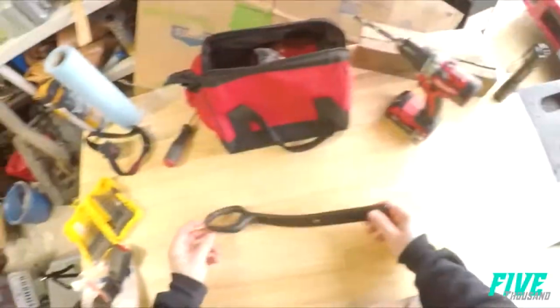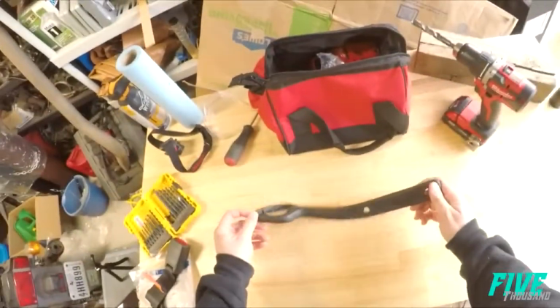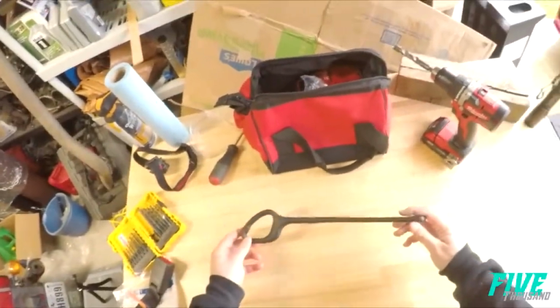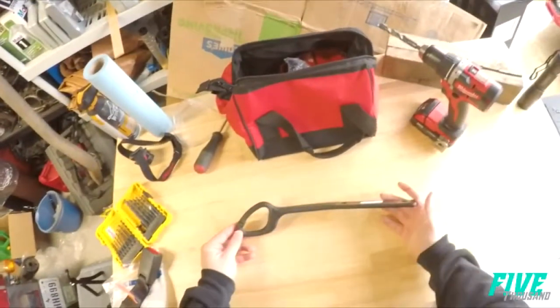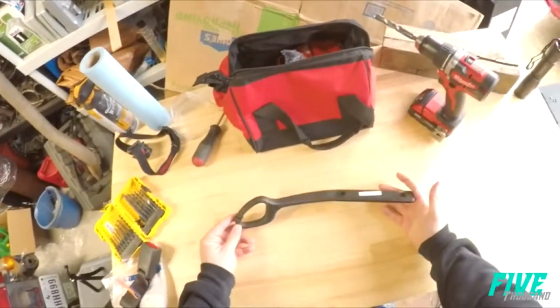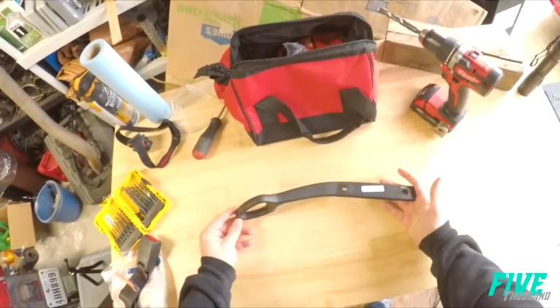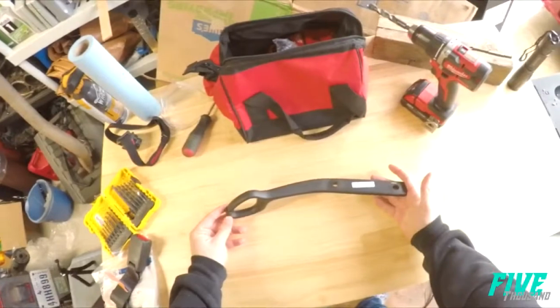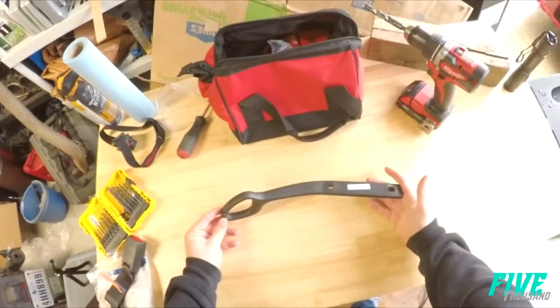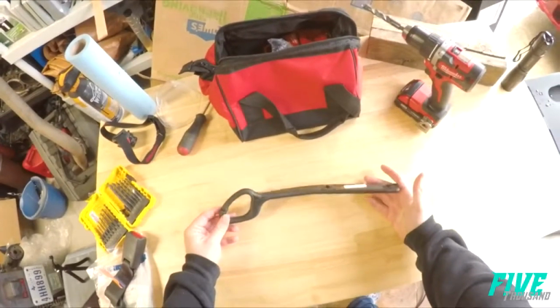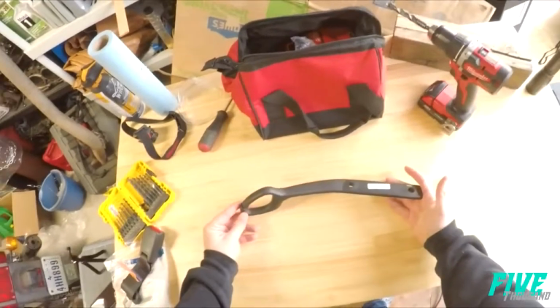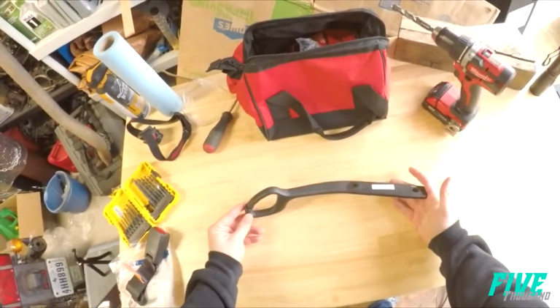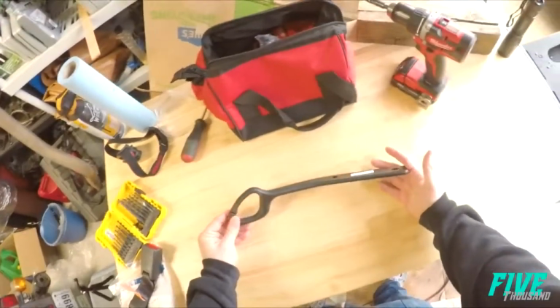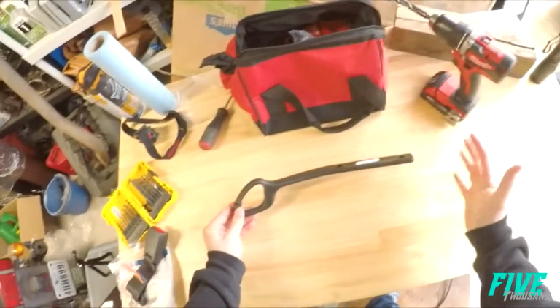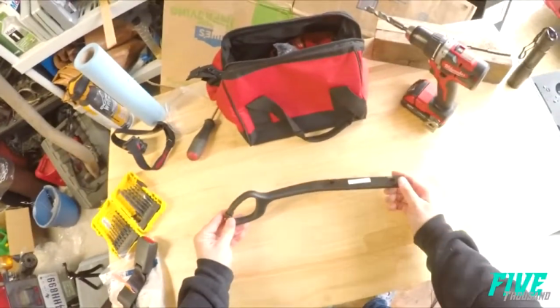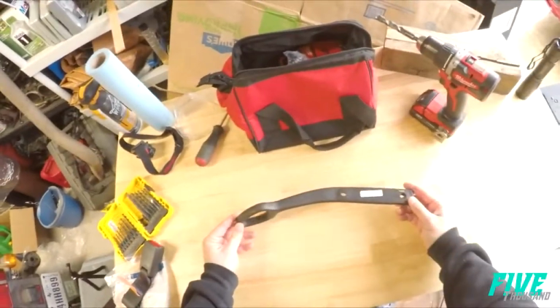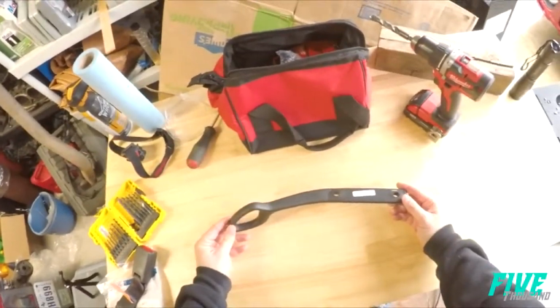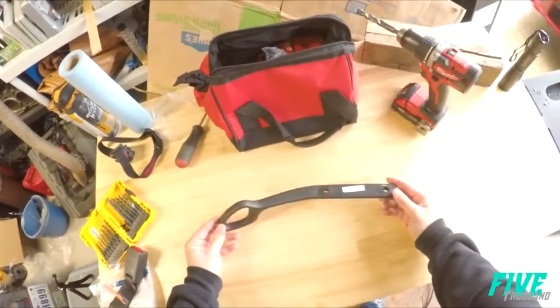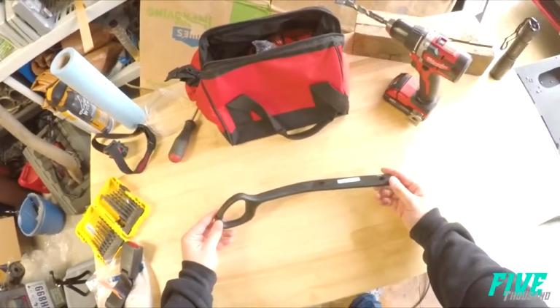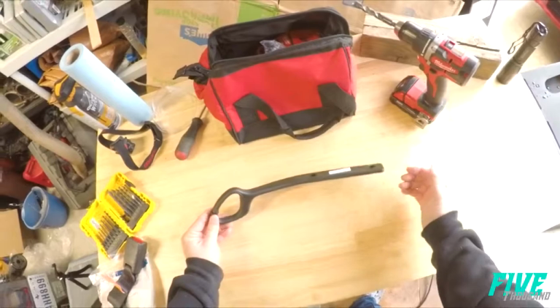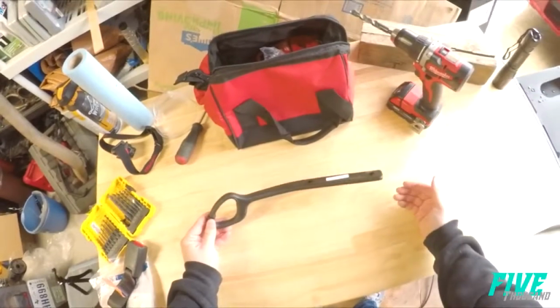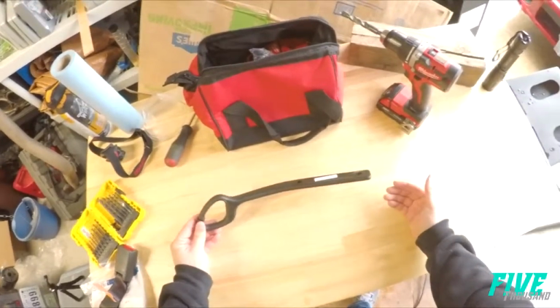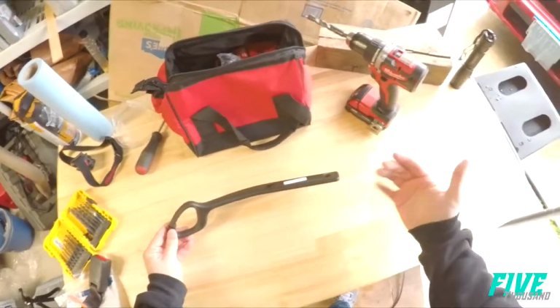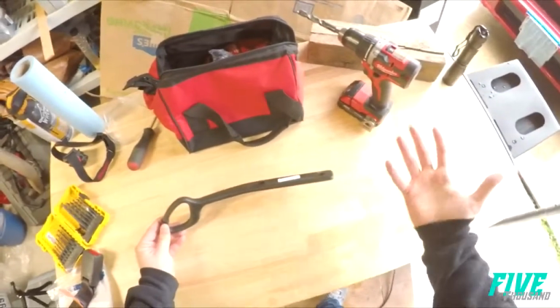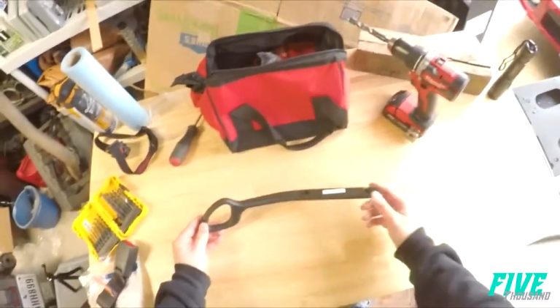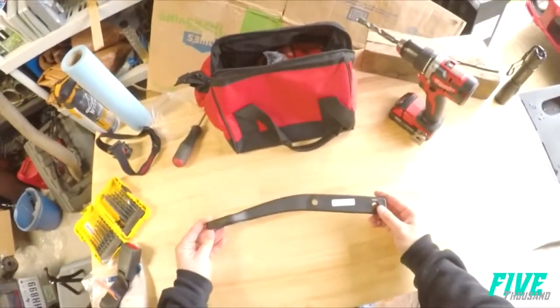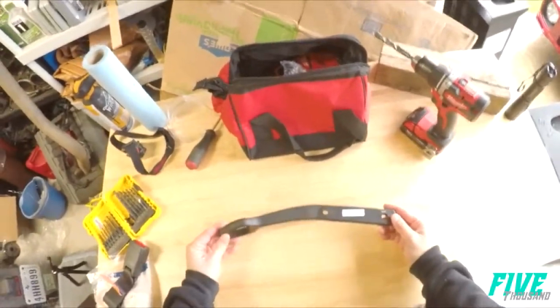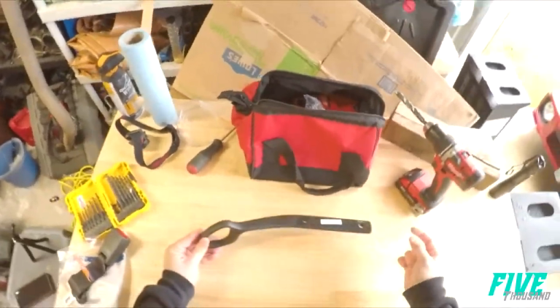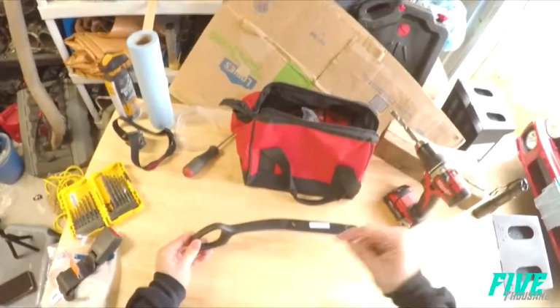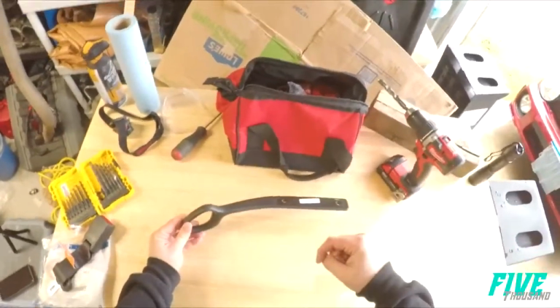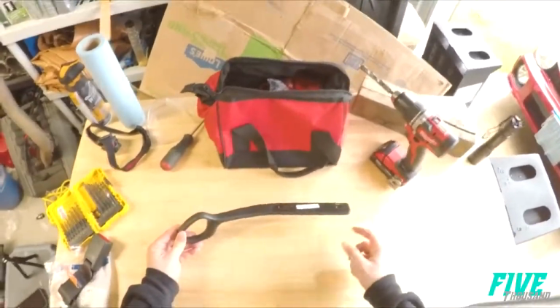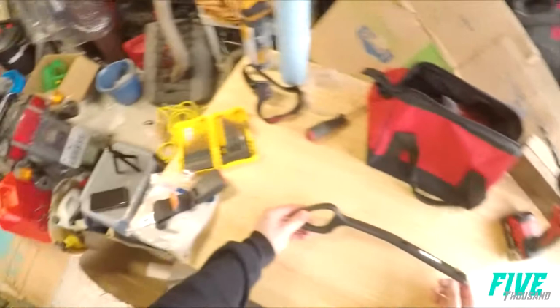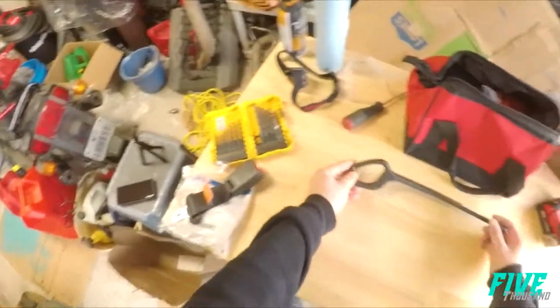Here's the piece — I got this off of eBay. The driver's side was about $15, and the passenger side for some reason was like $20, but I'll link the part number down below as well.